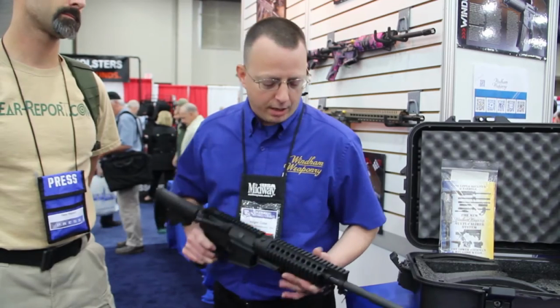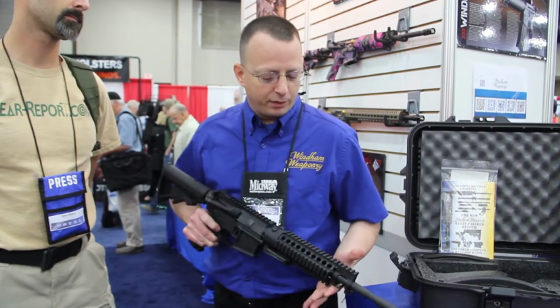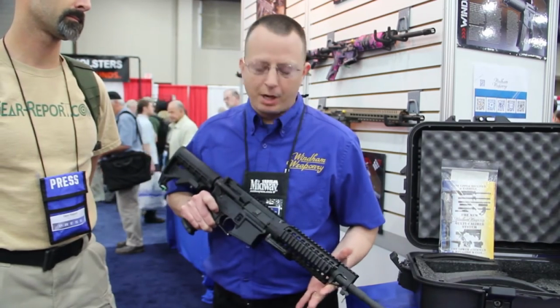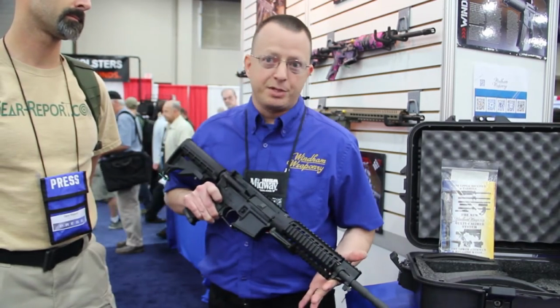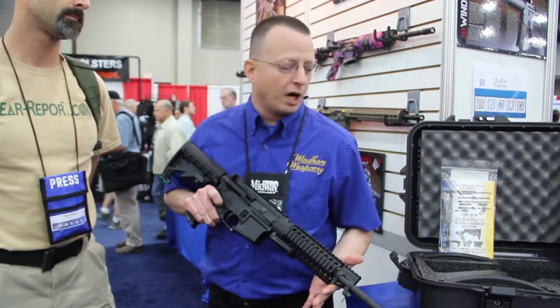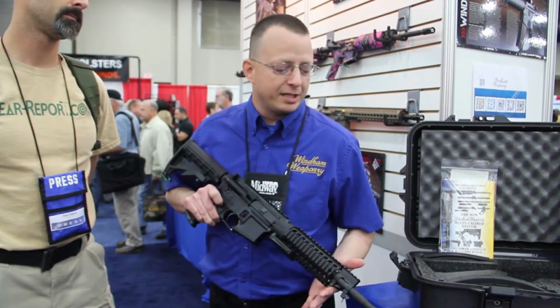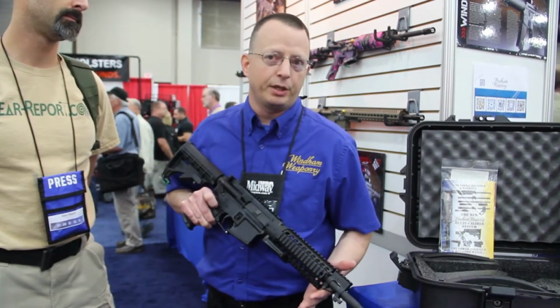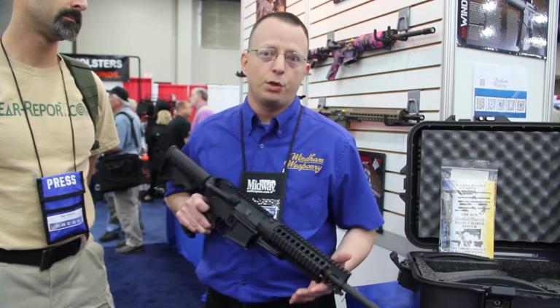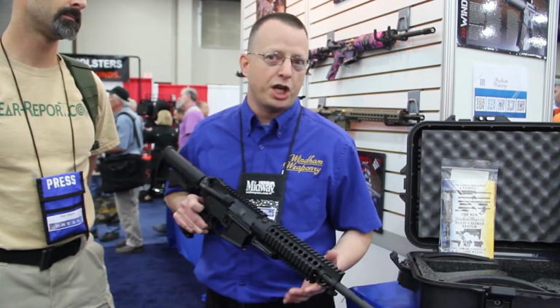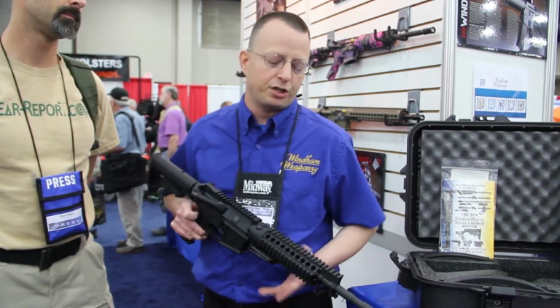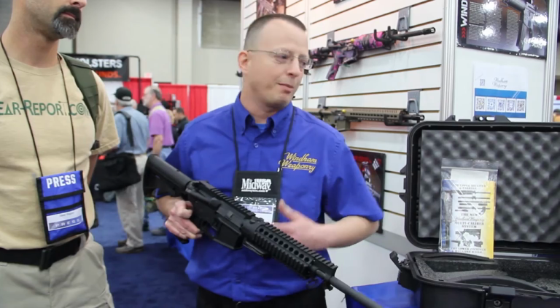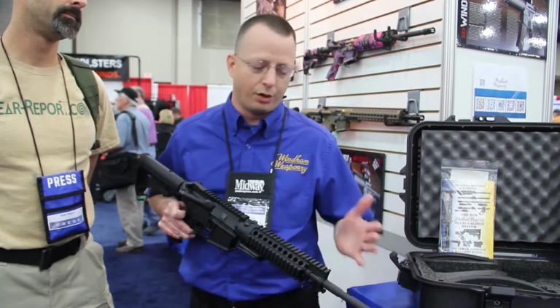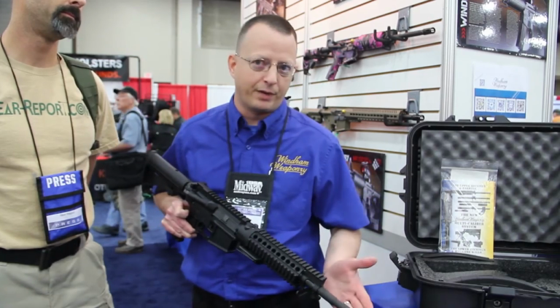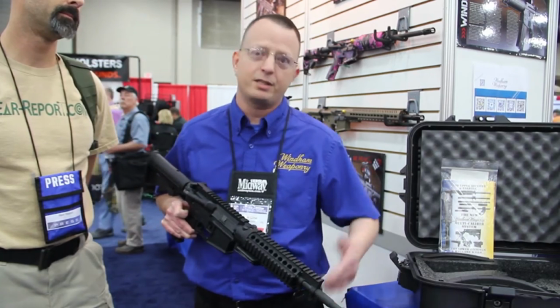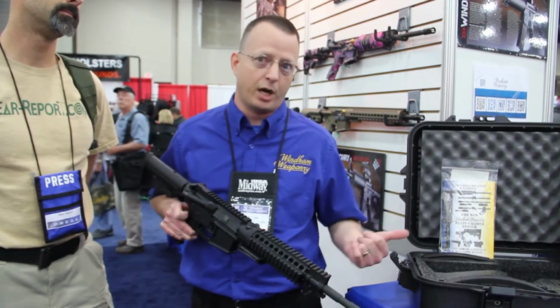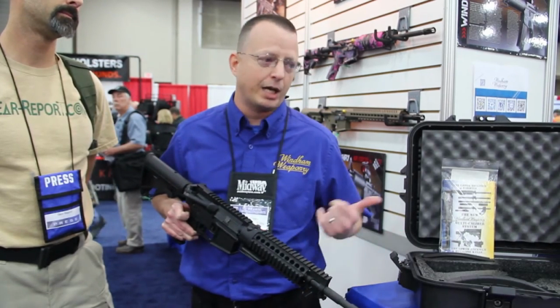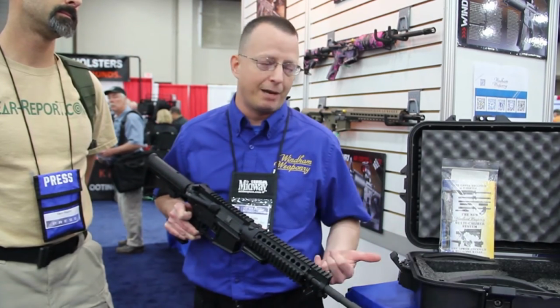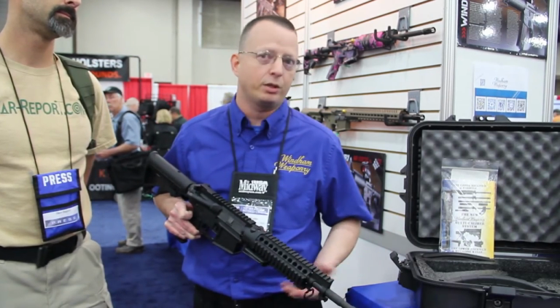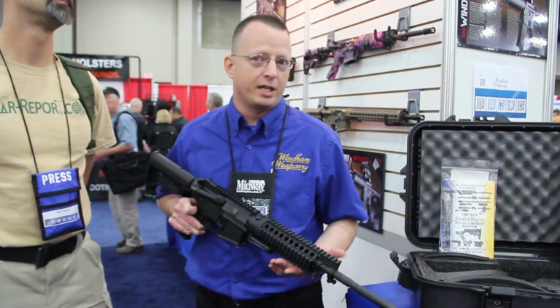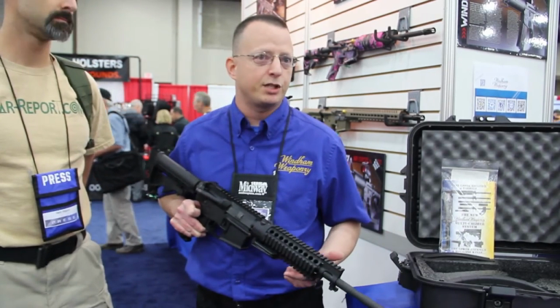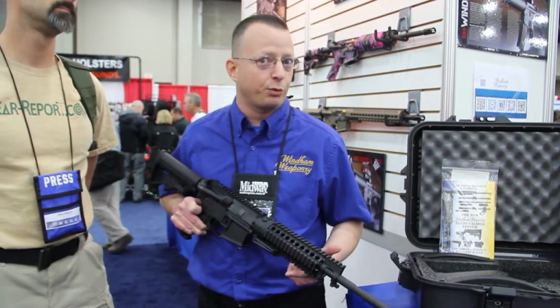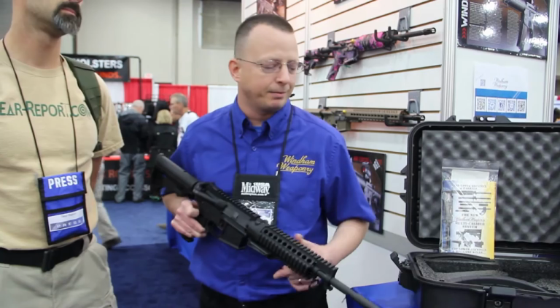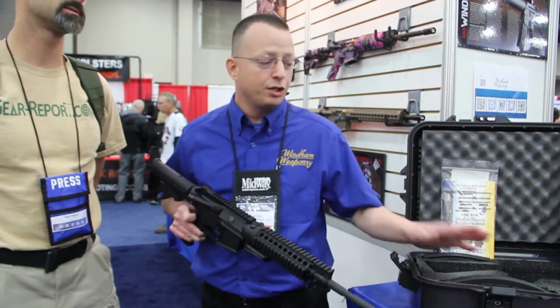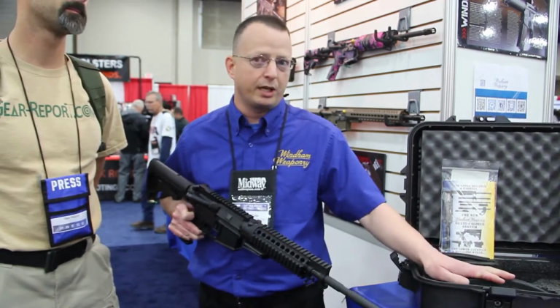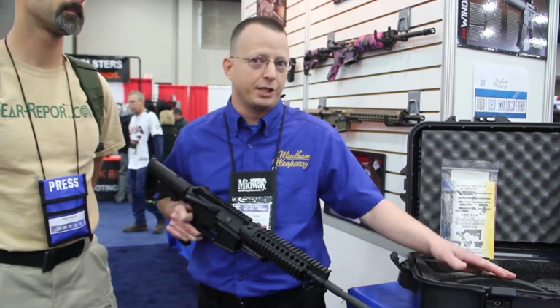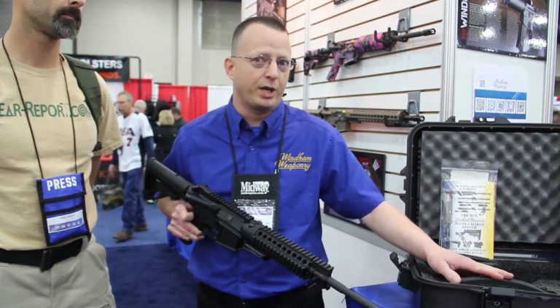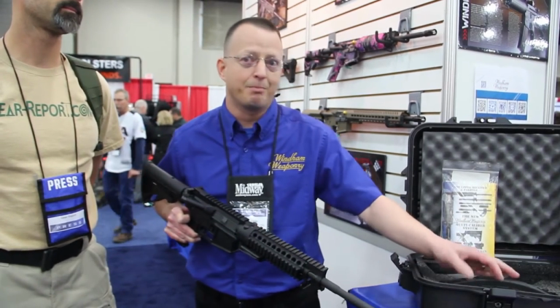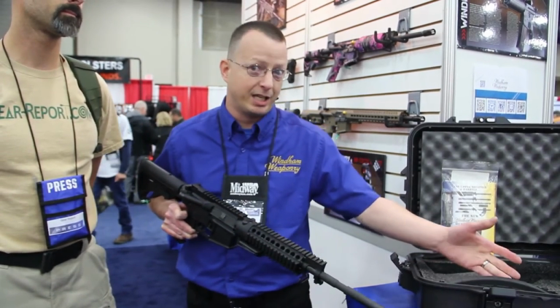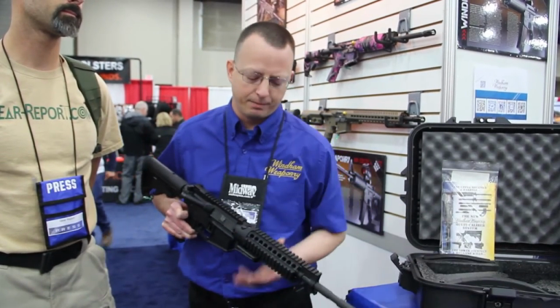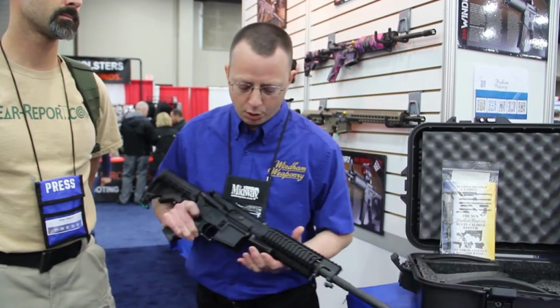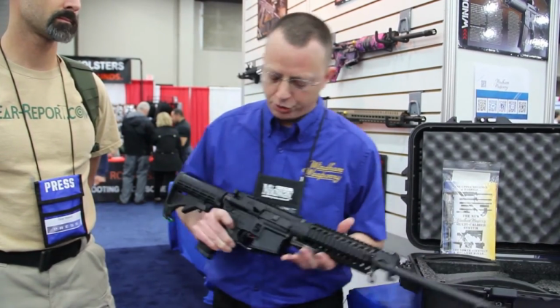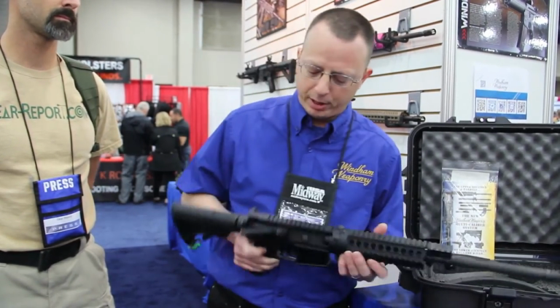The beautiful thing about the MCS rifle is its ability to interchange from your standard 5.56, 300 Blackout, 9mm, and 7.62x39 using 7.62x39 magazines. Quick interchangeability.